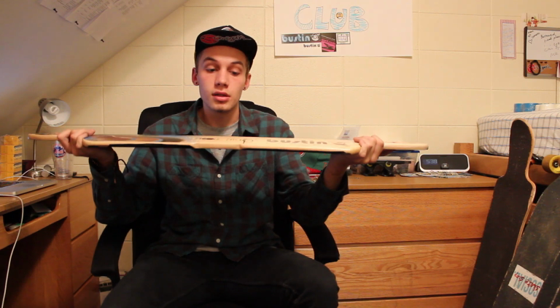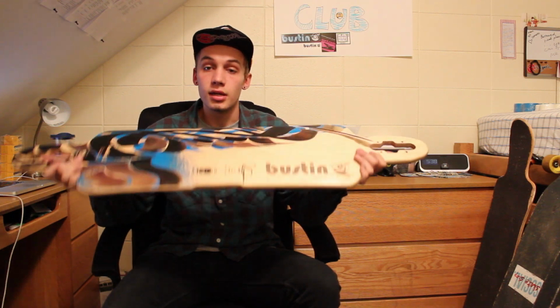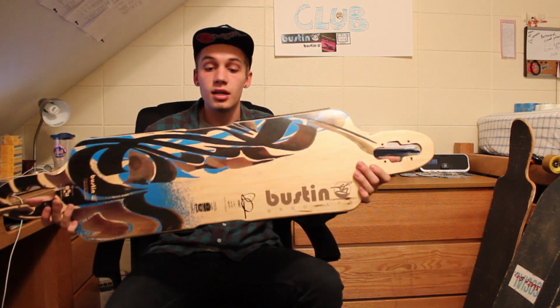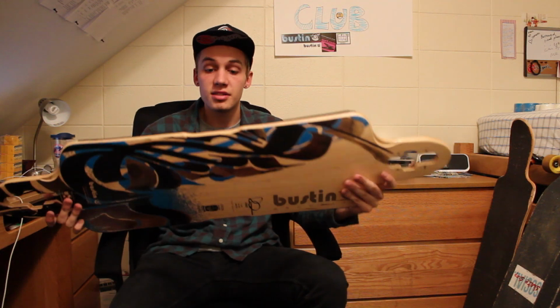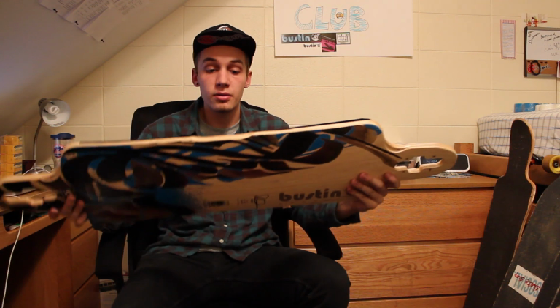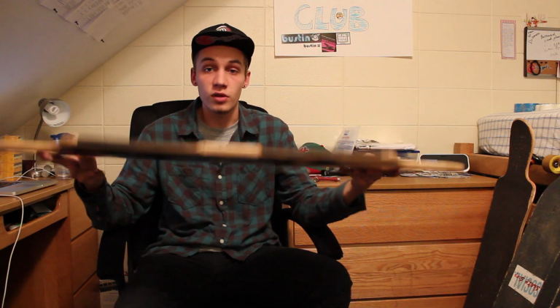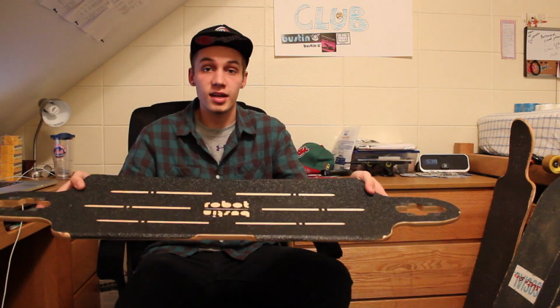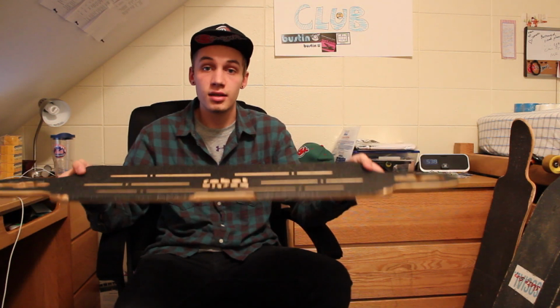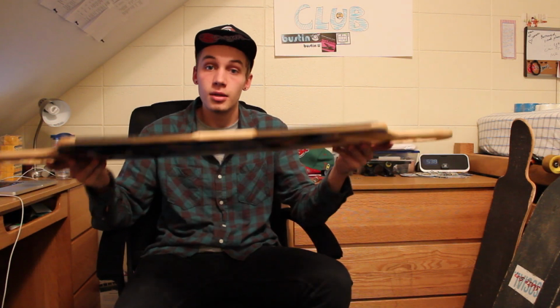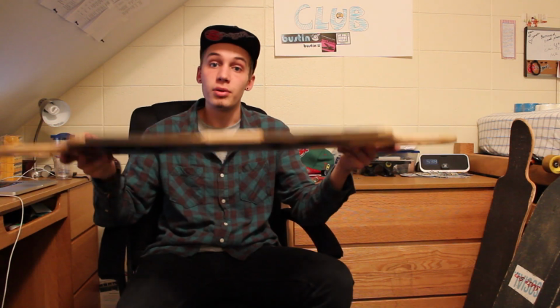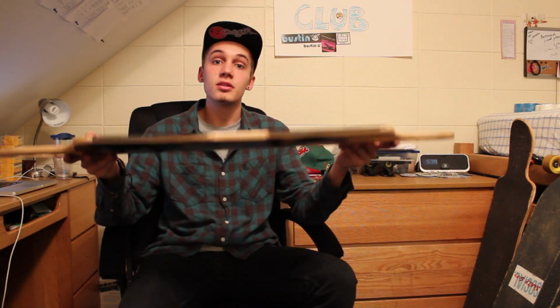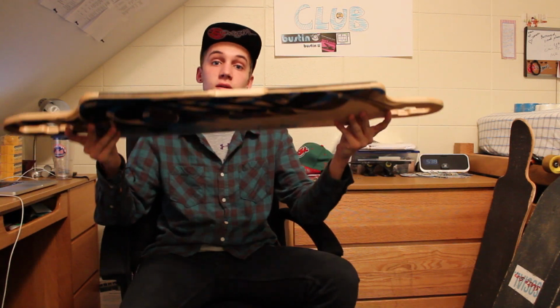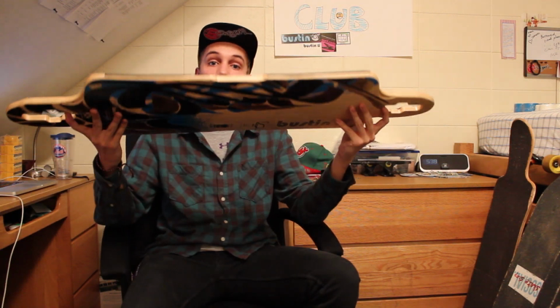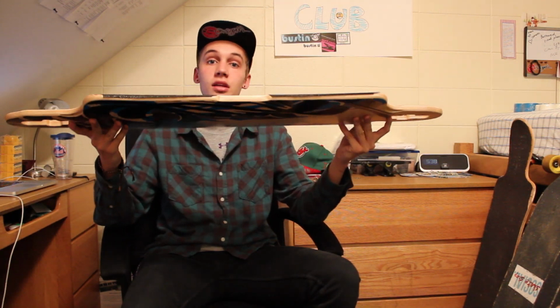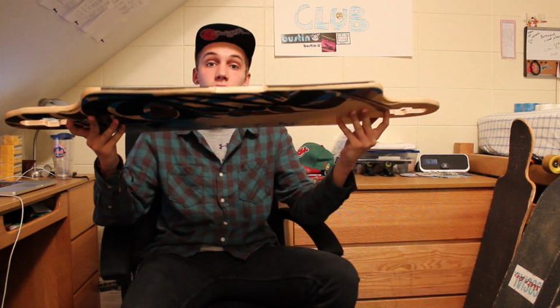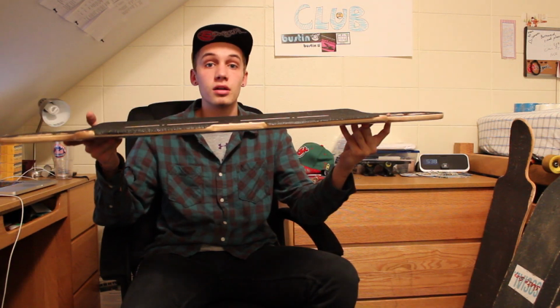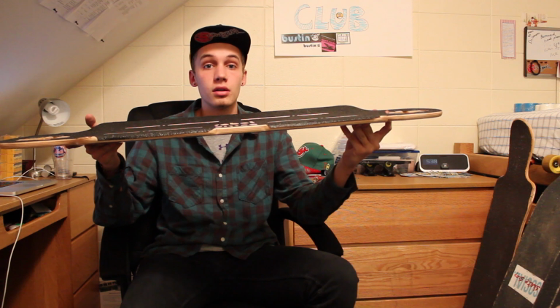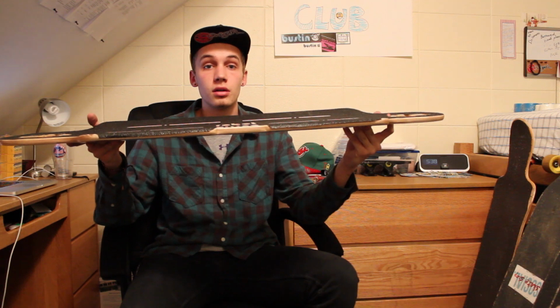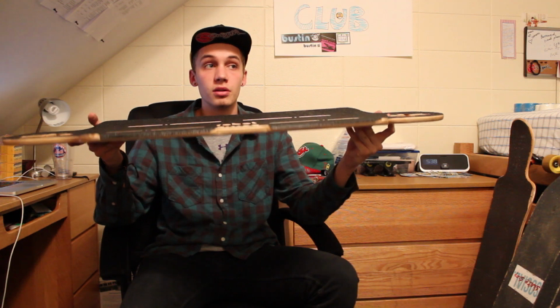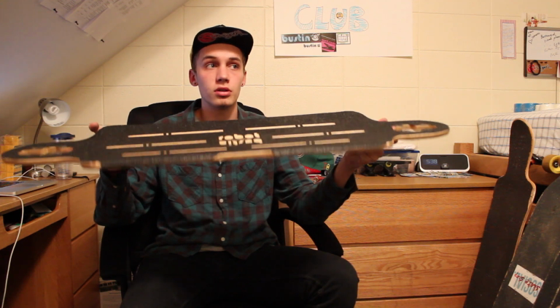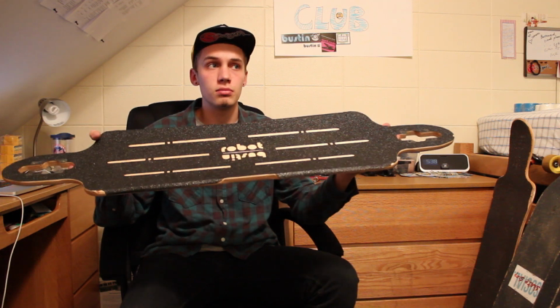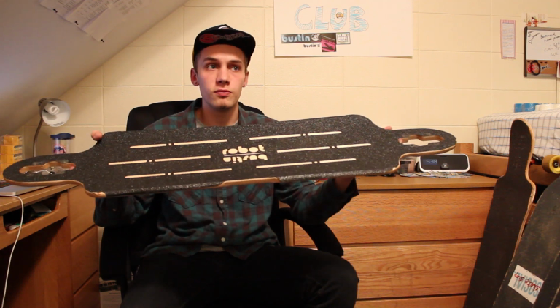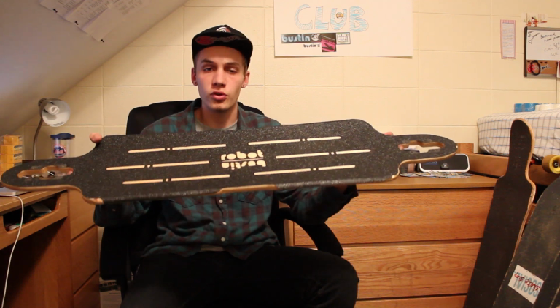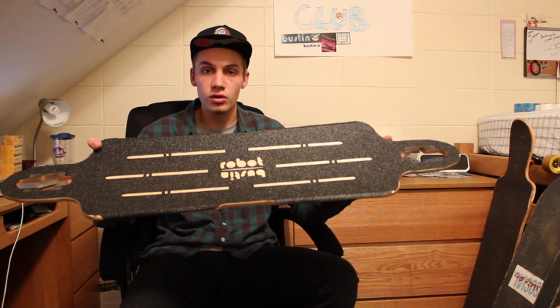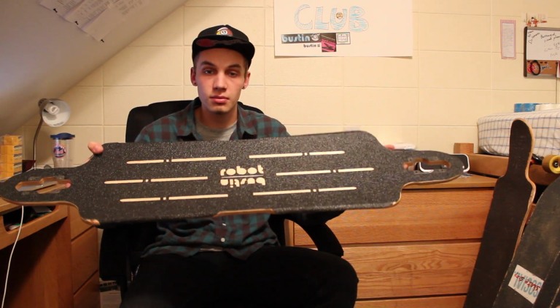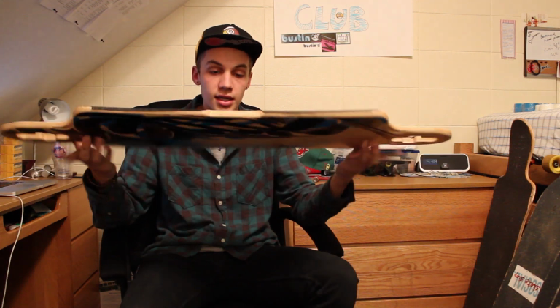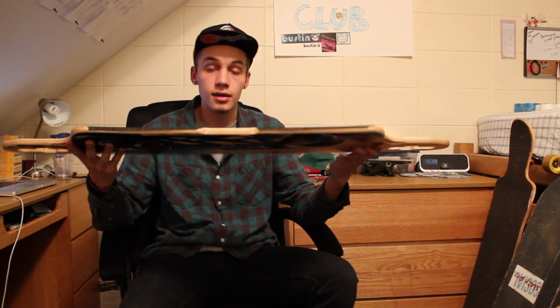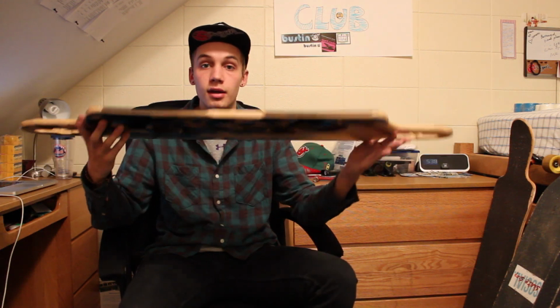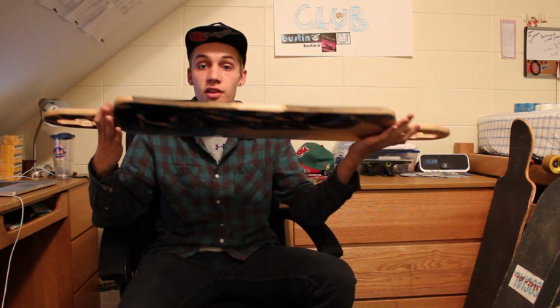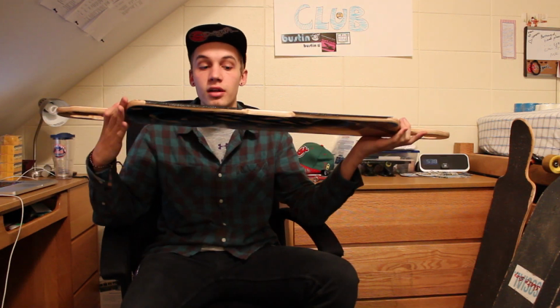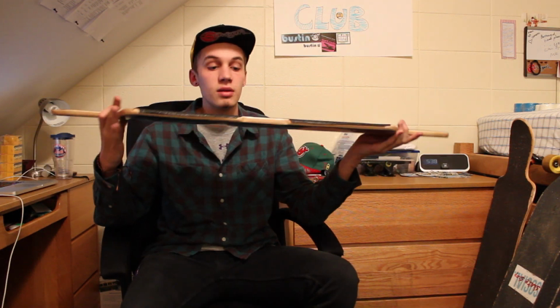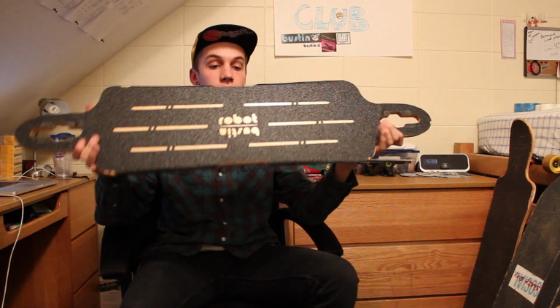Bustin Boards — one of a kind, built in New York, built in Brooklyn for the world, something like that. Either way, great board.